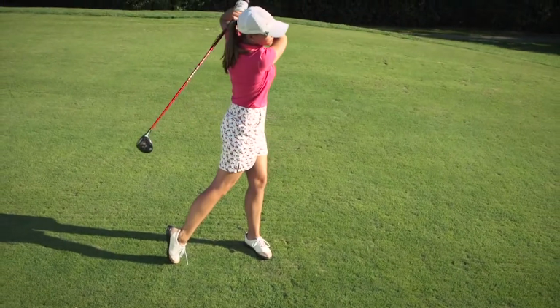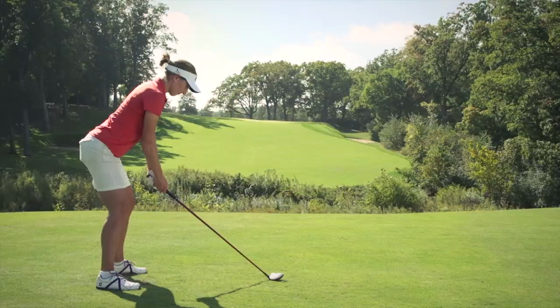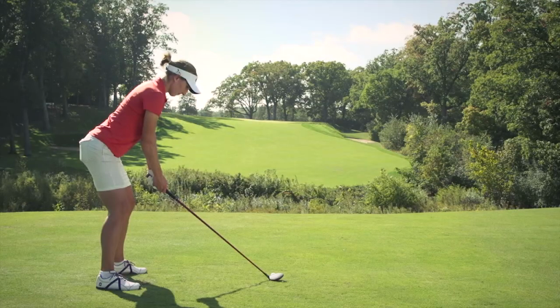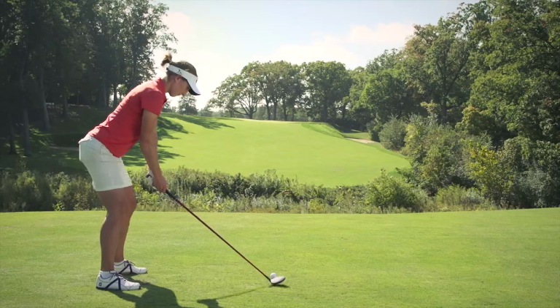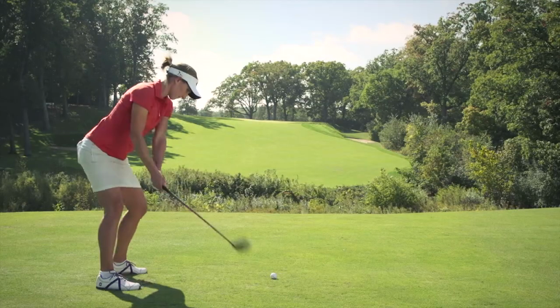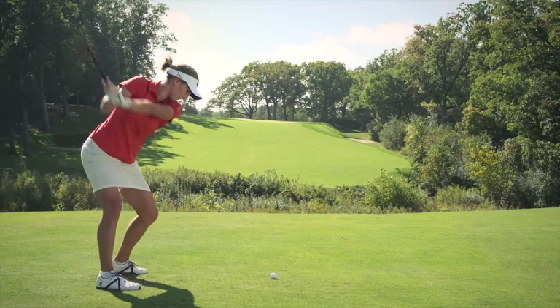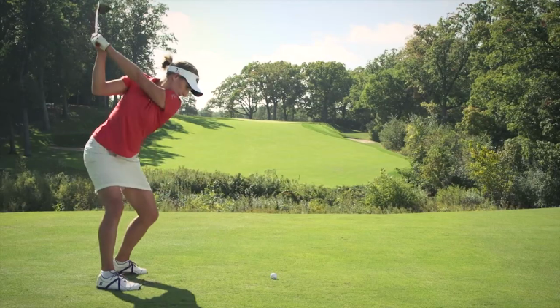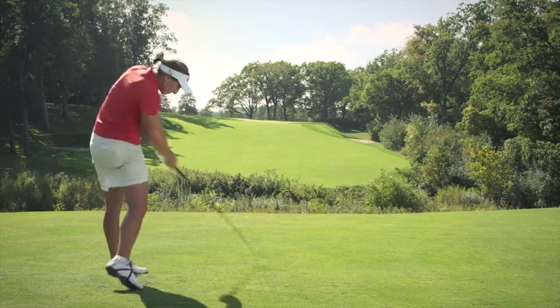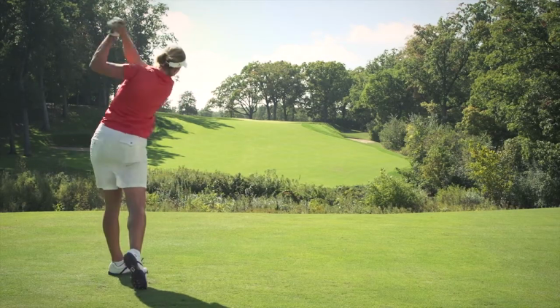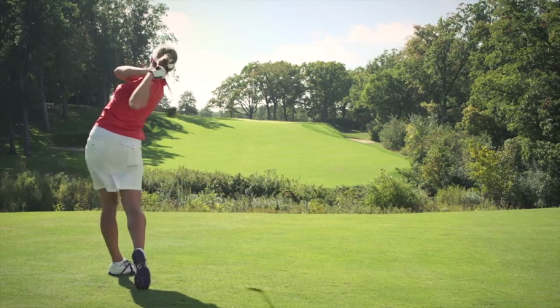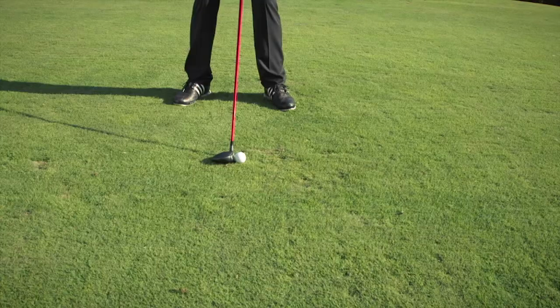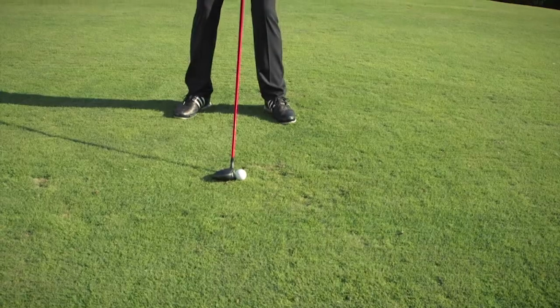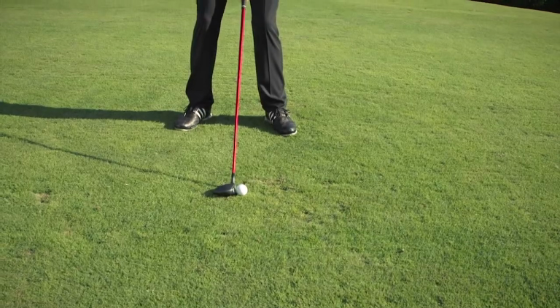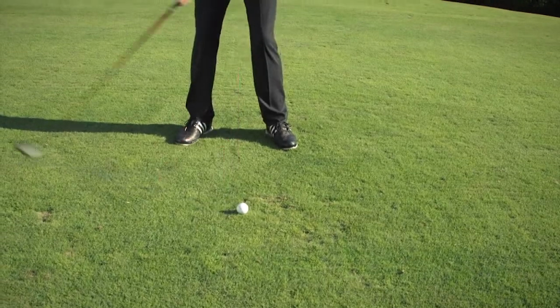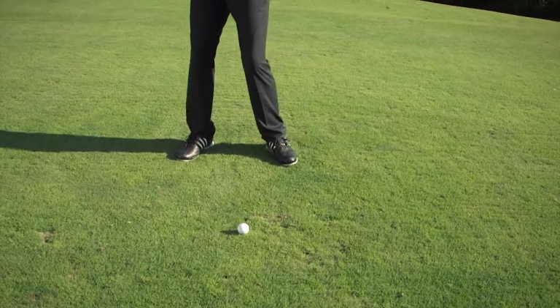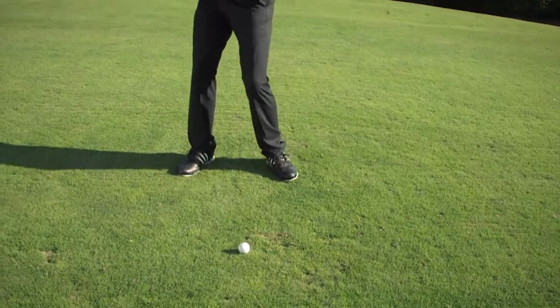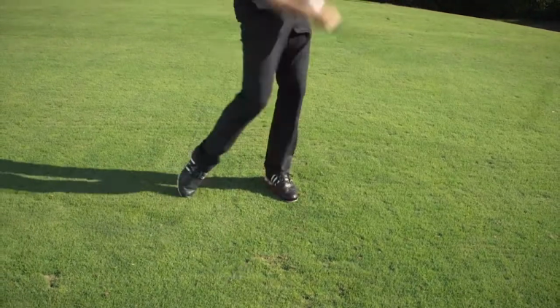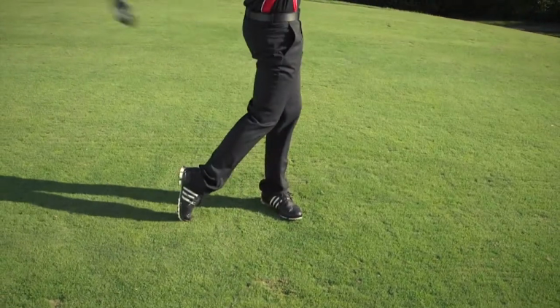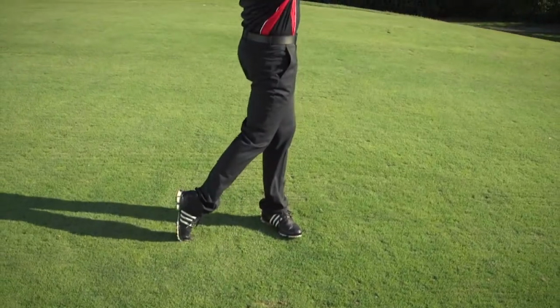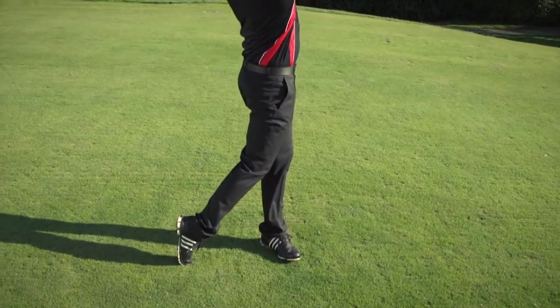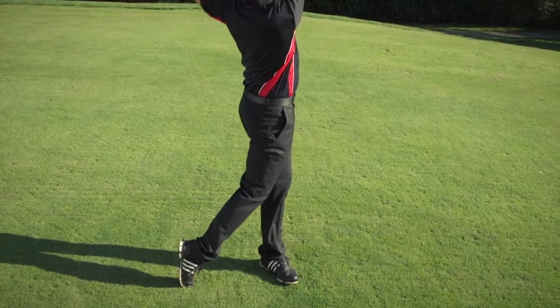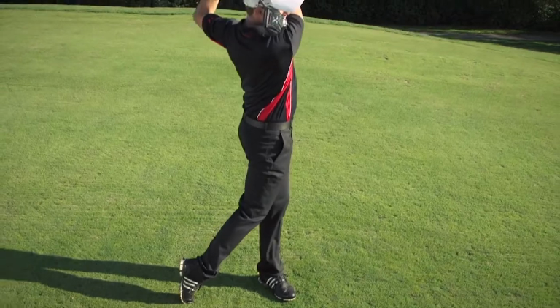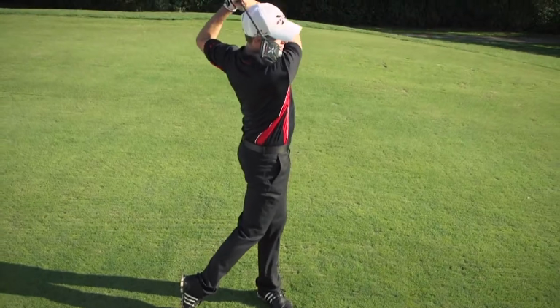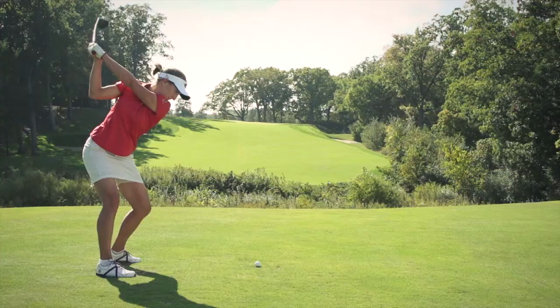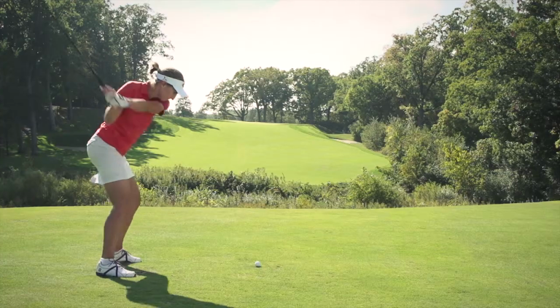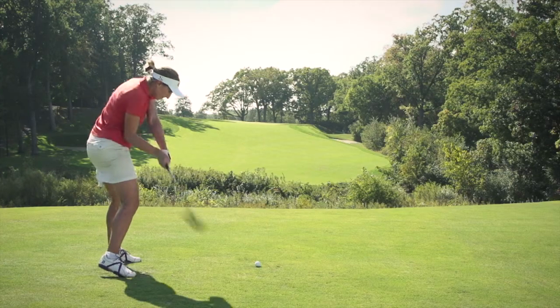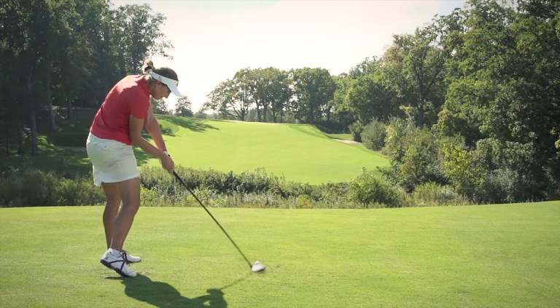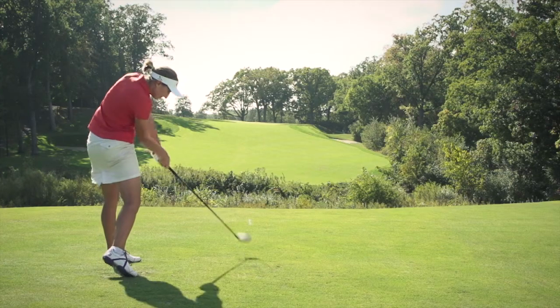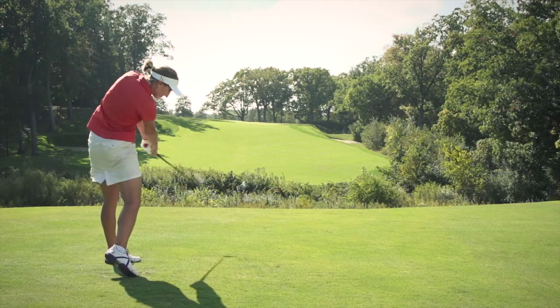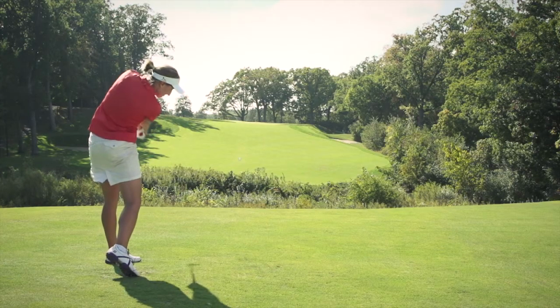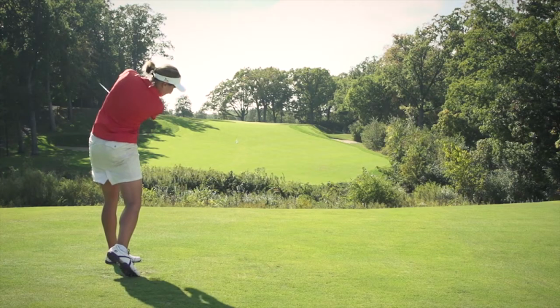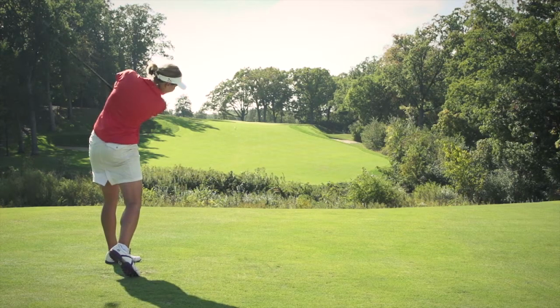The new Exotics fairway woods once again bring golfers the most advanced technology before anyone else and better than anyone else.